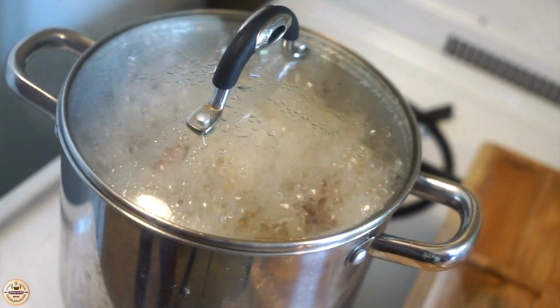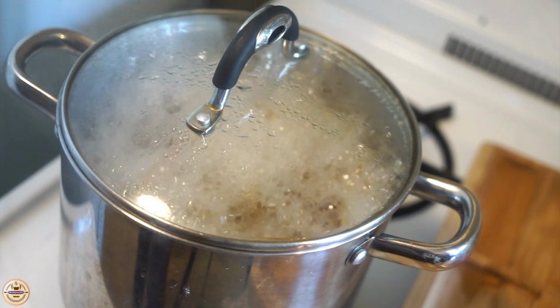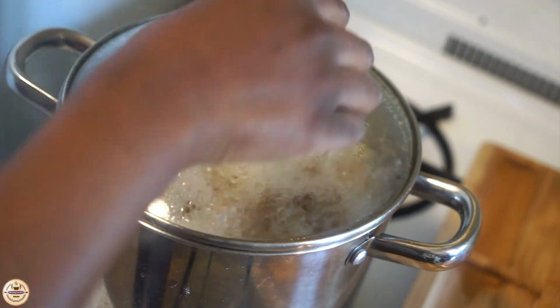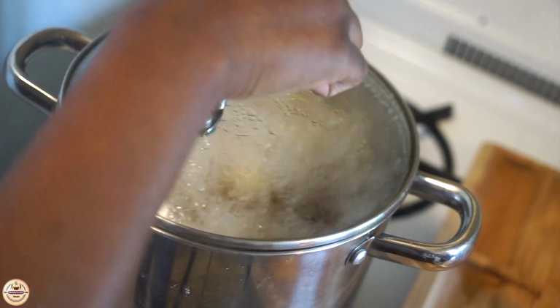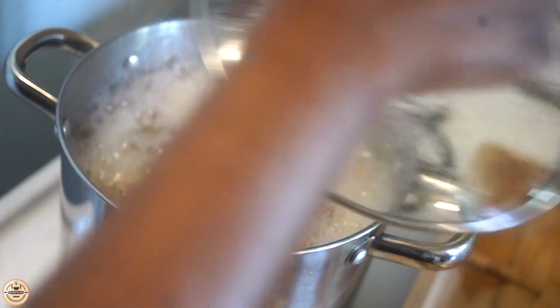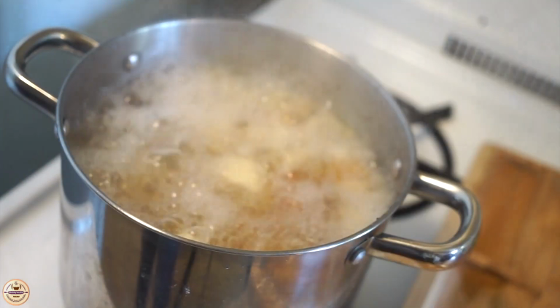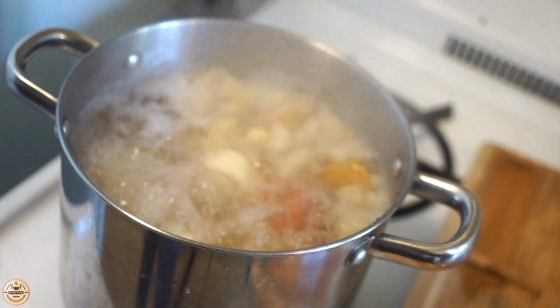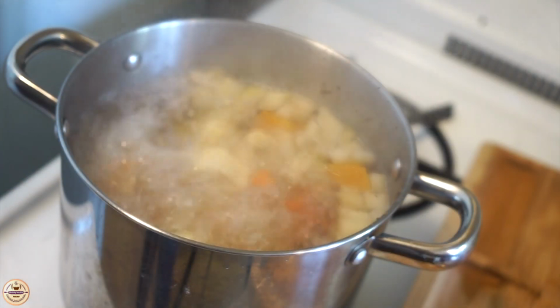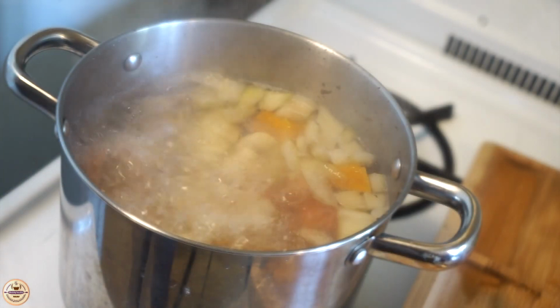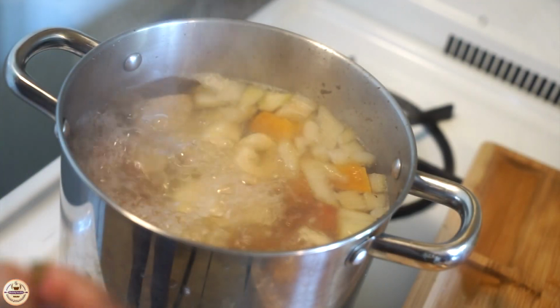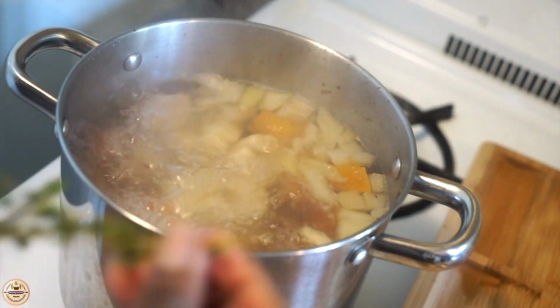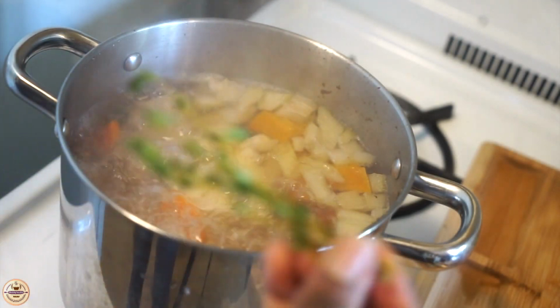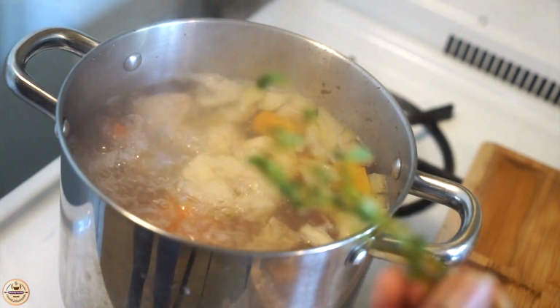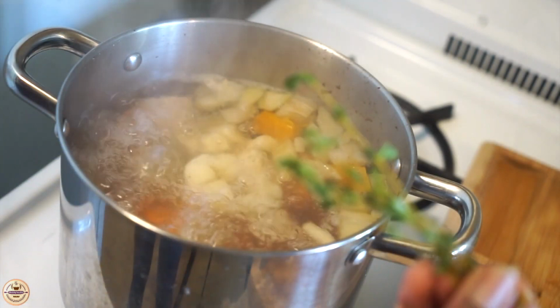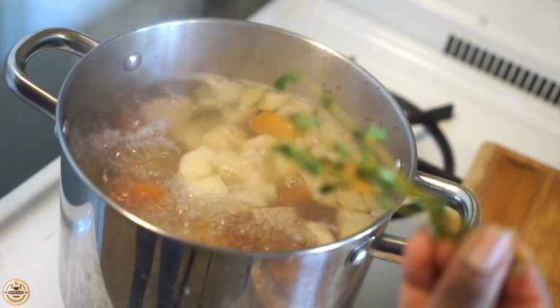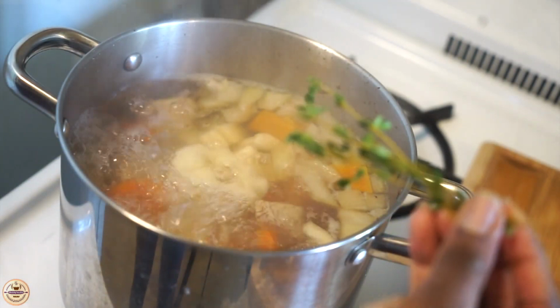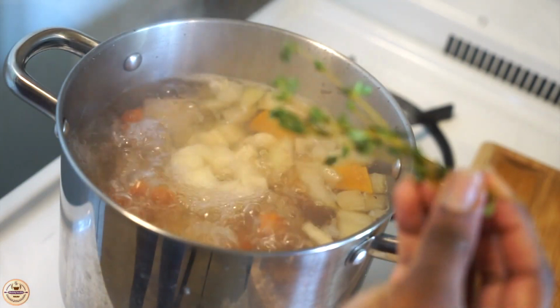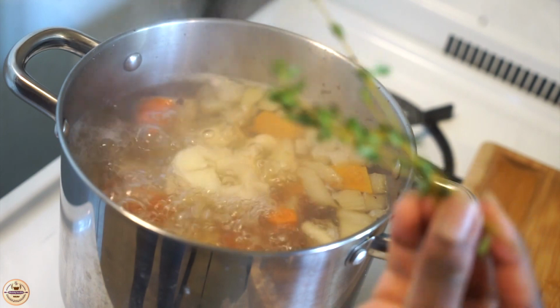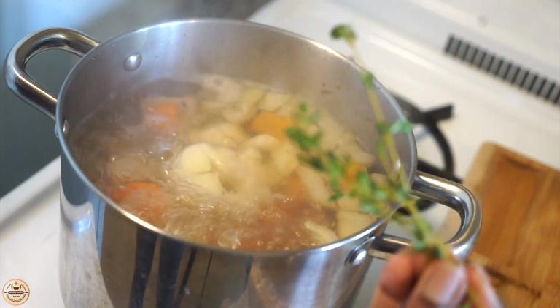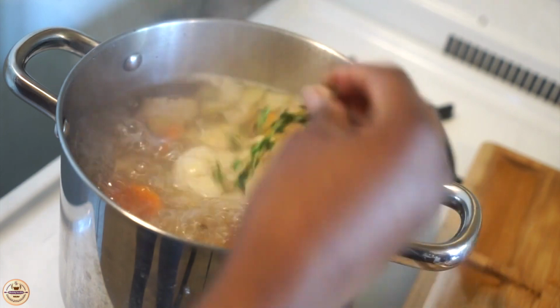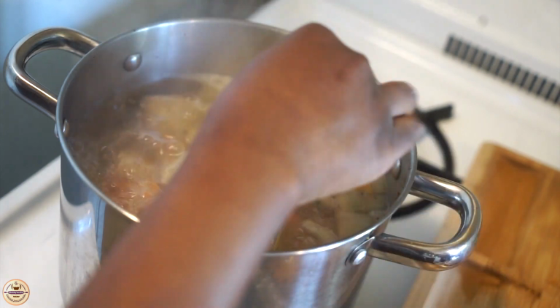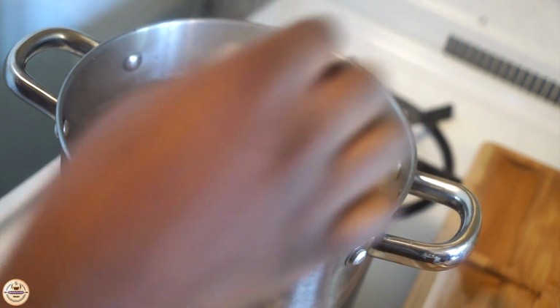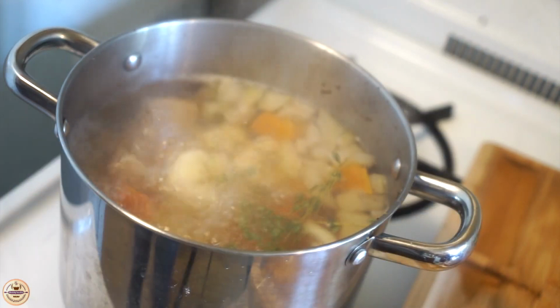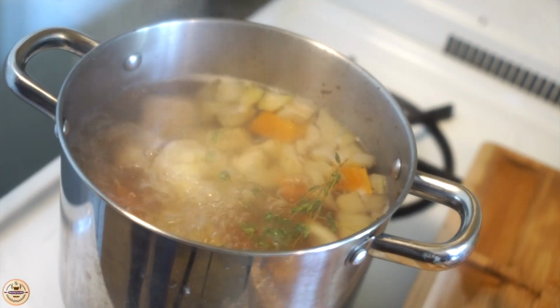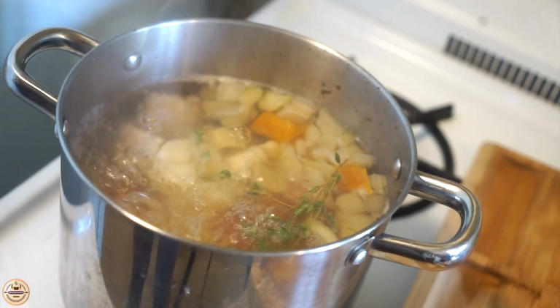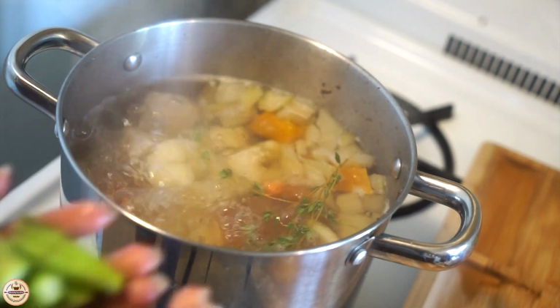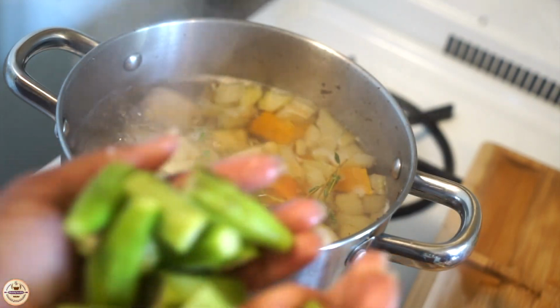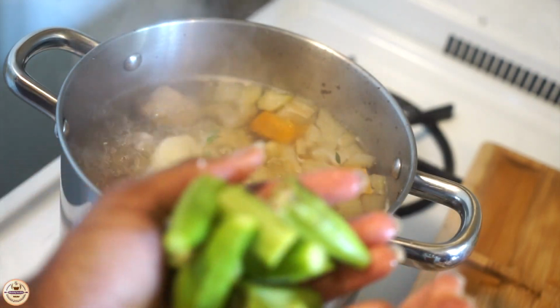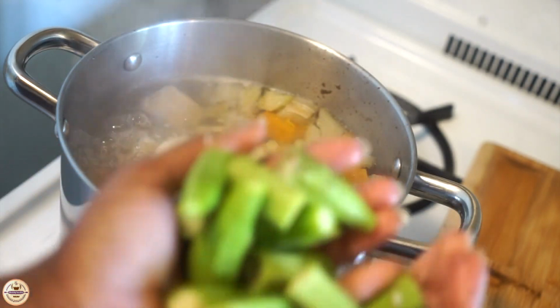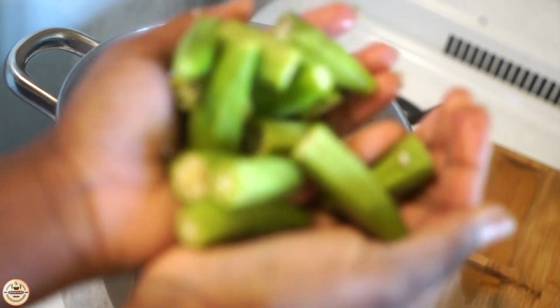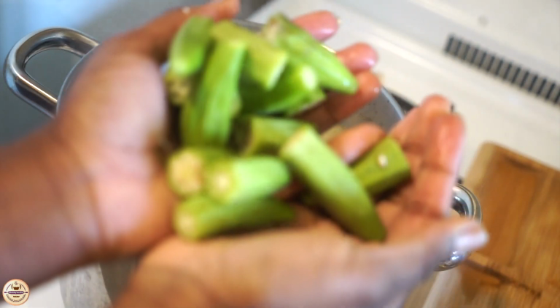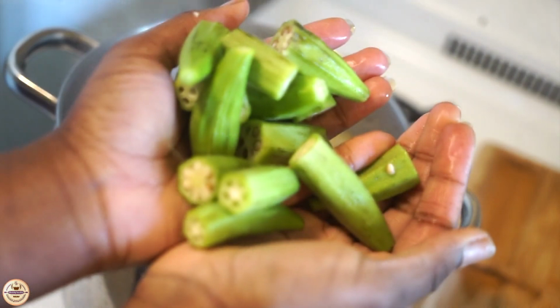The pot is boiling right now, so now I'm going to be adding some thyme and some akra.